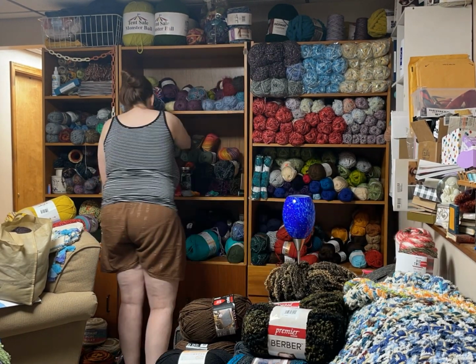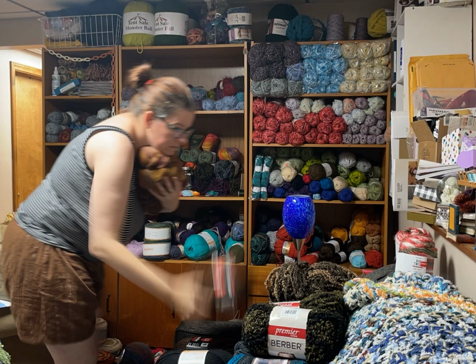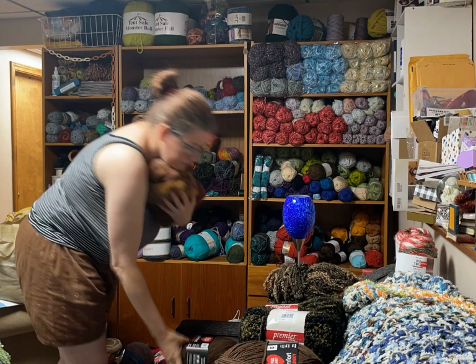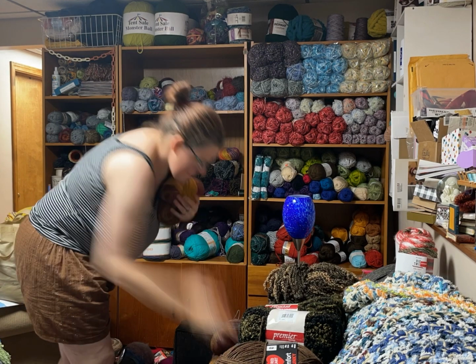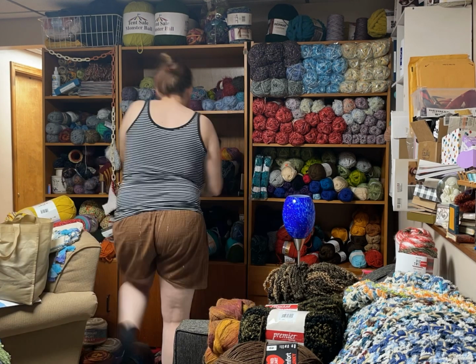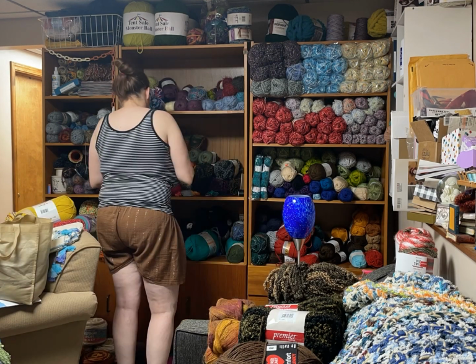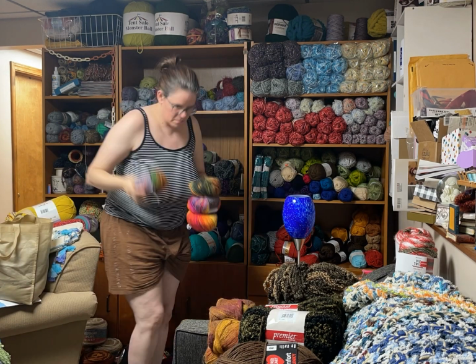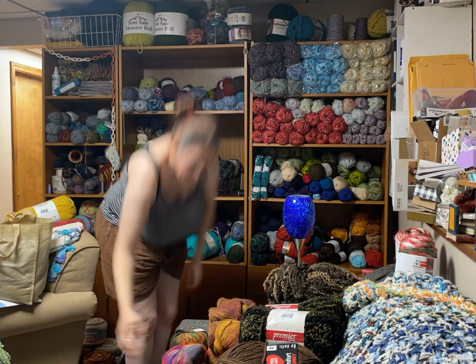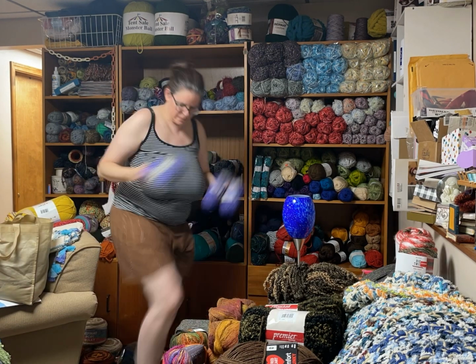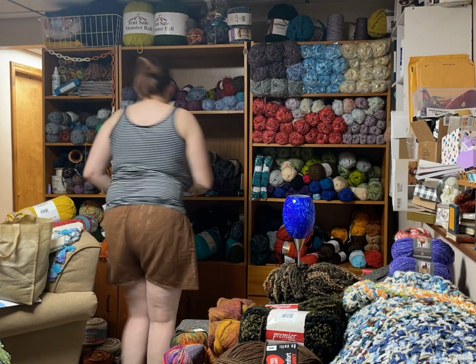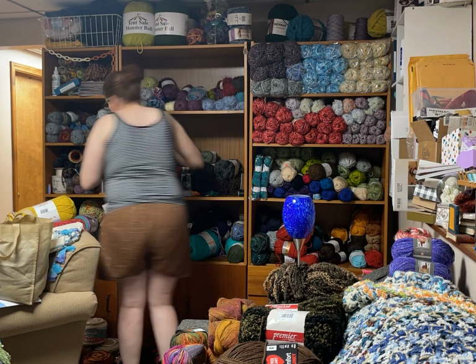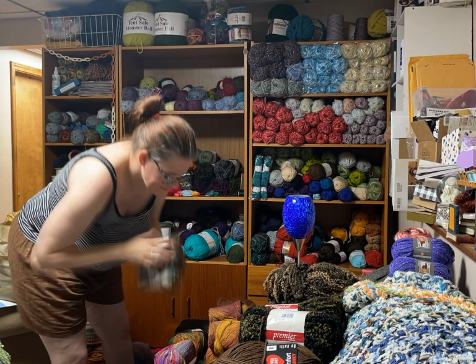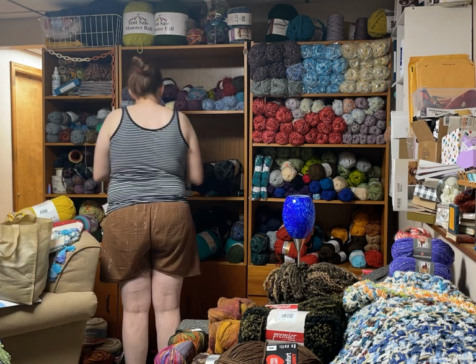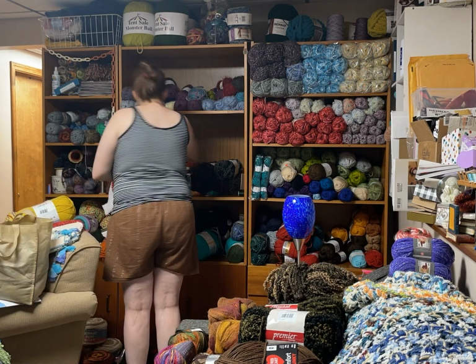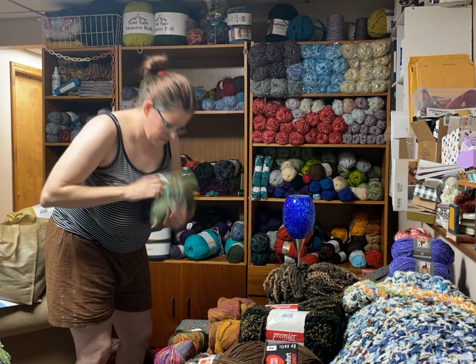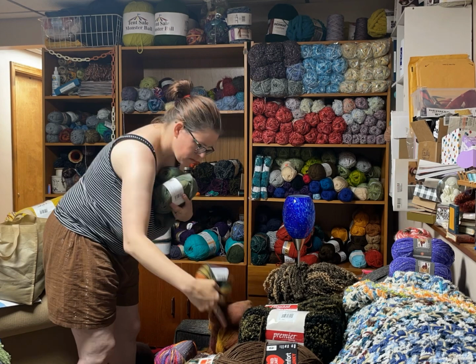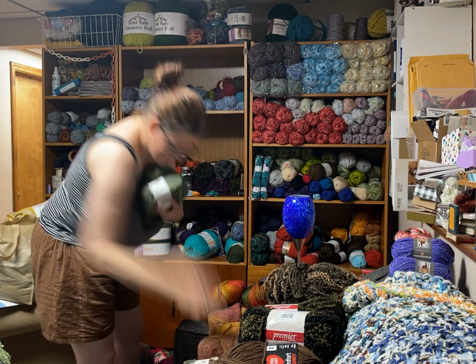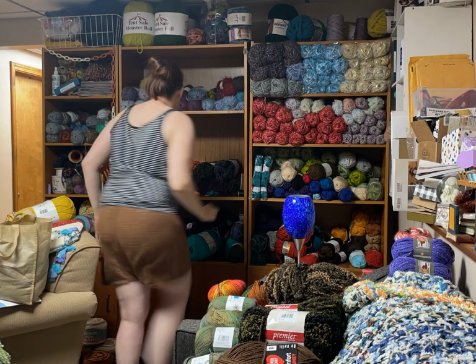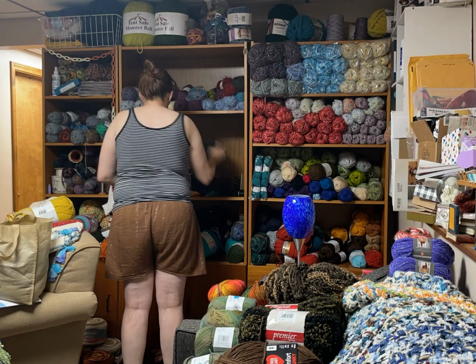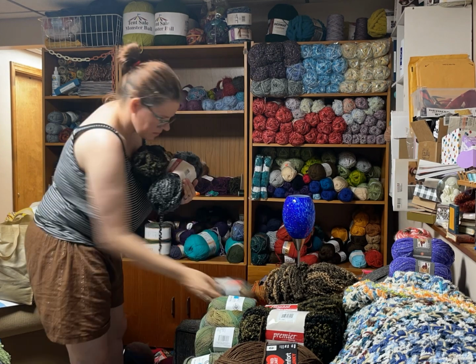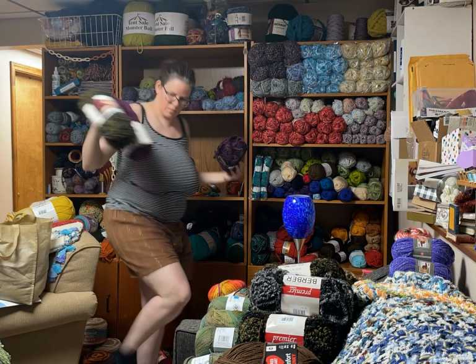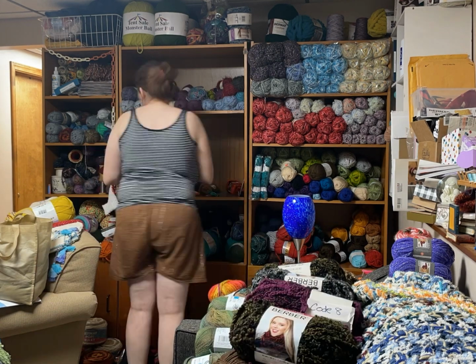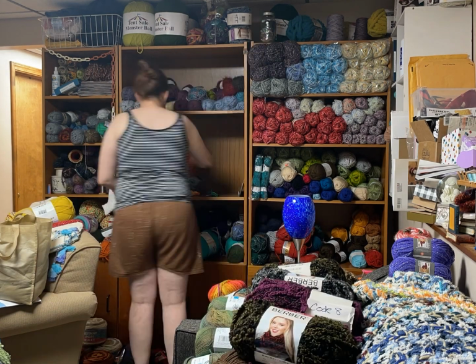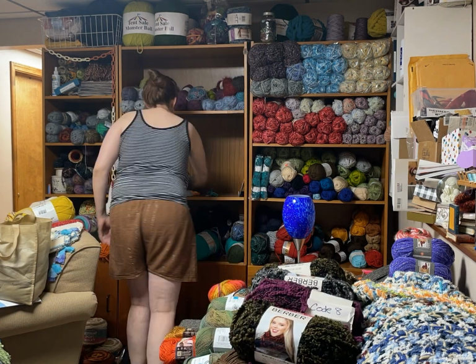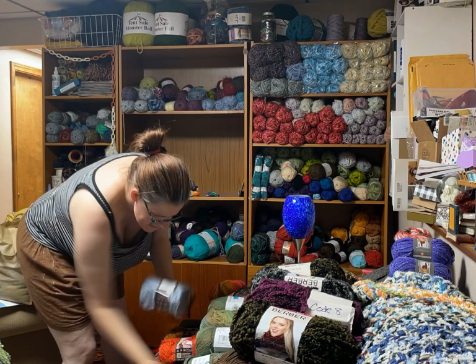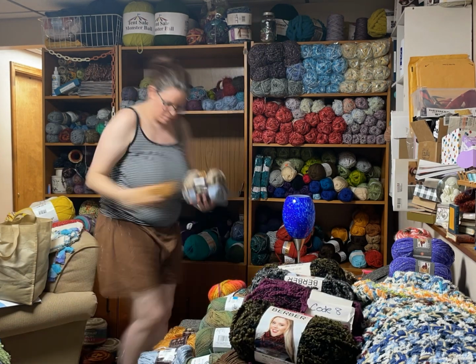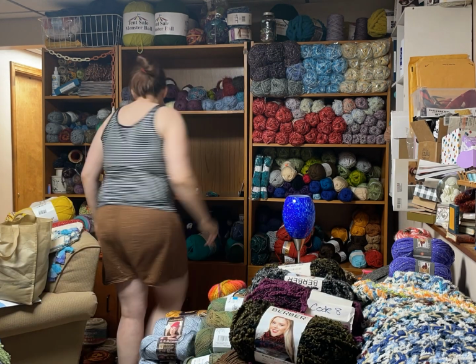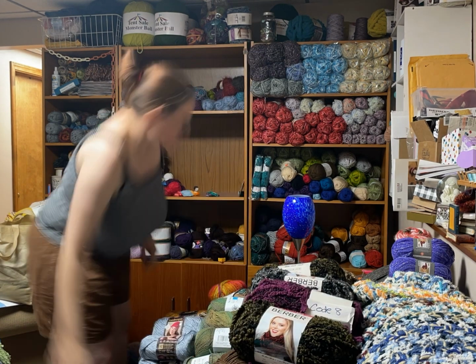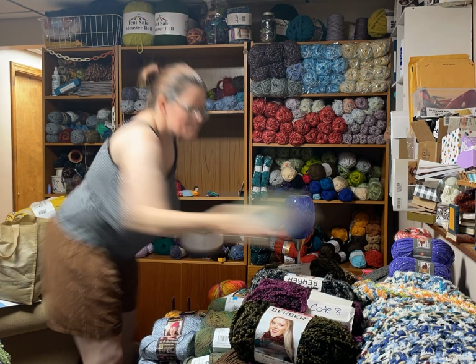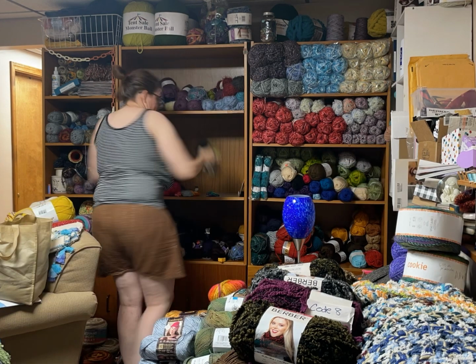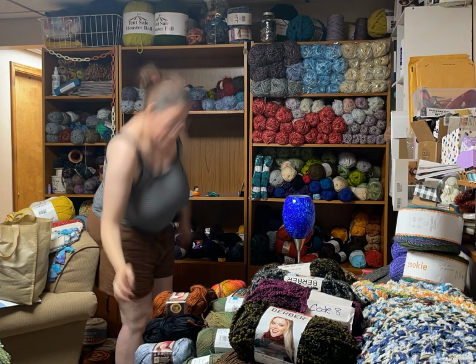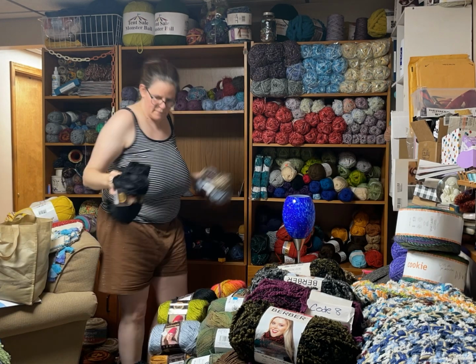So this week — the next probably five to seven days — is going to be about yarn reorganization. This is one of my major projects for the summer.